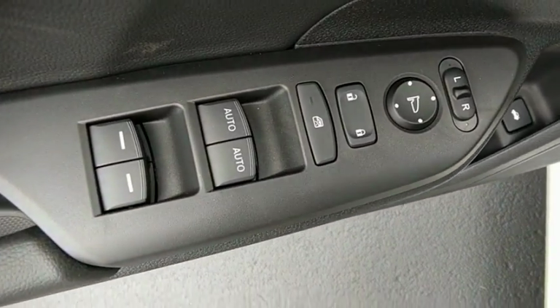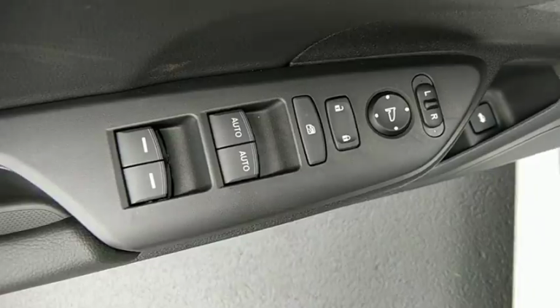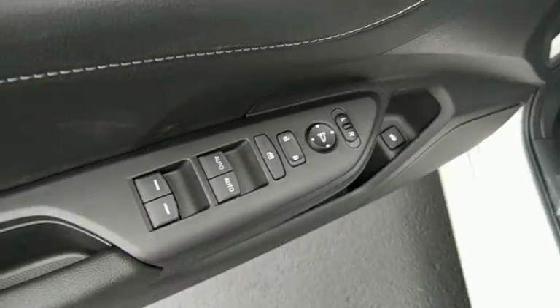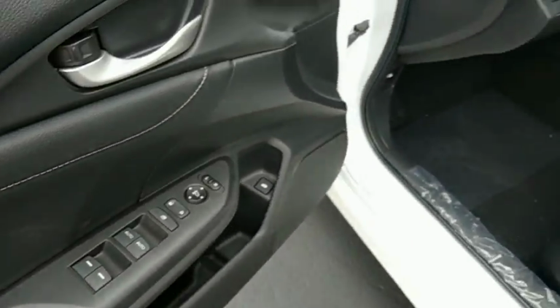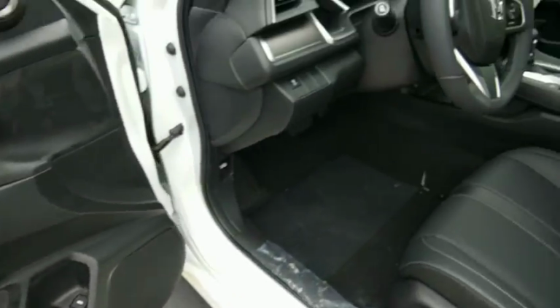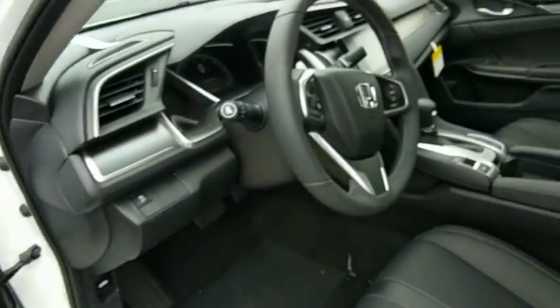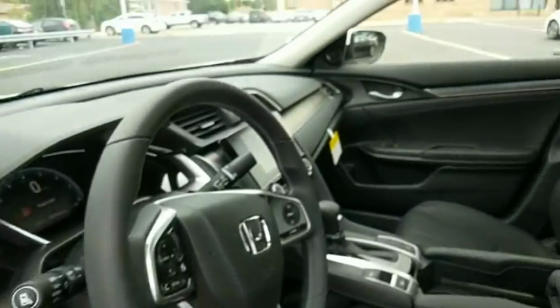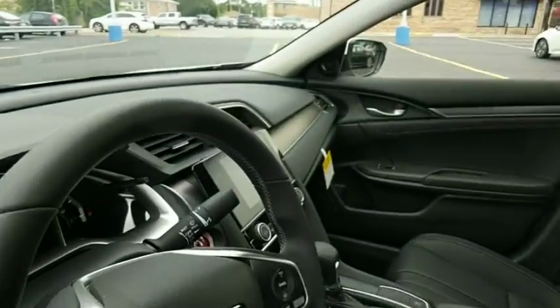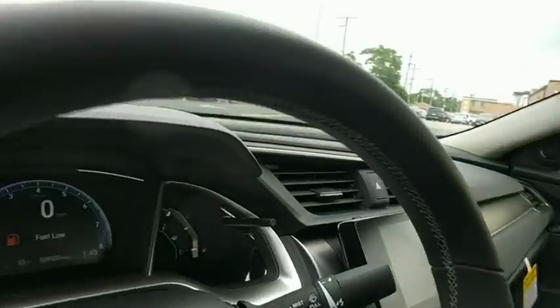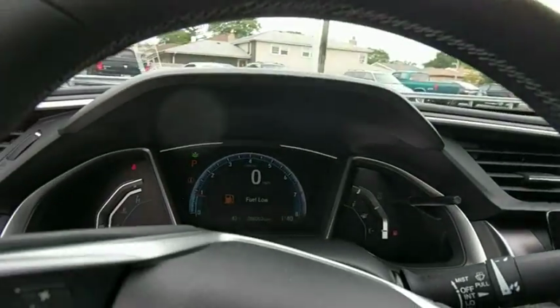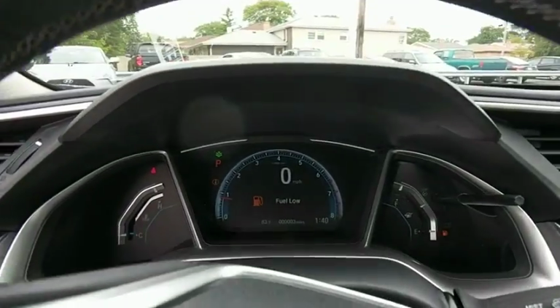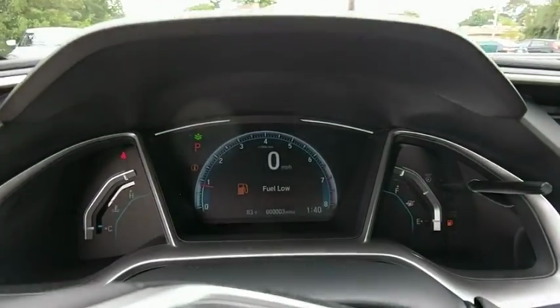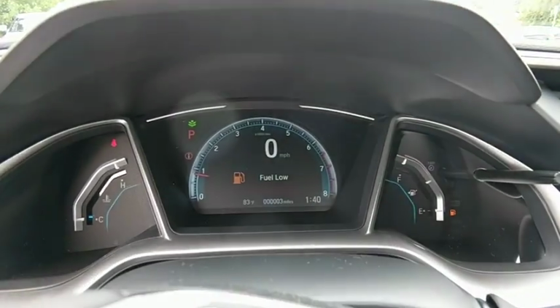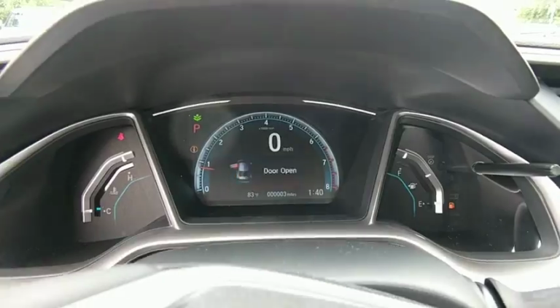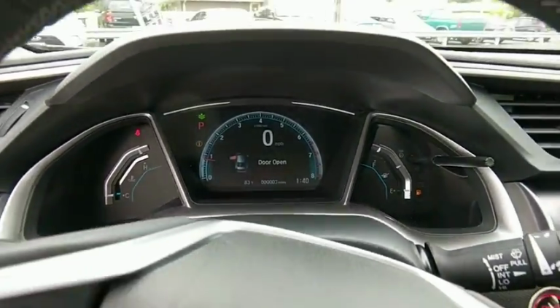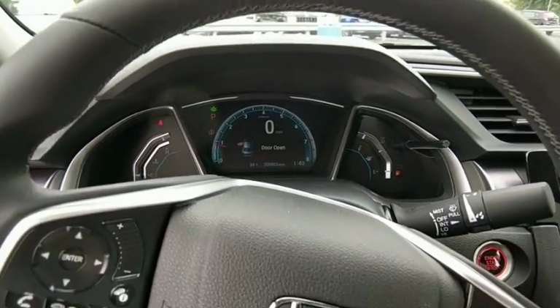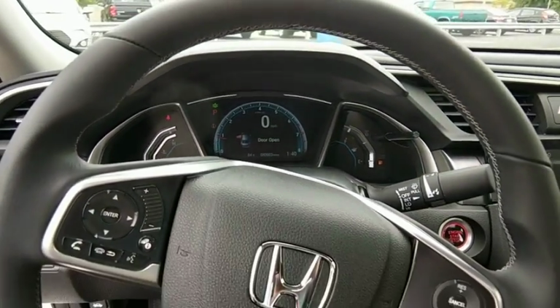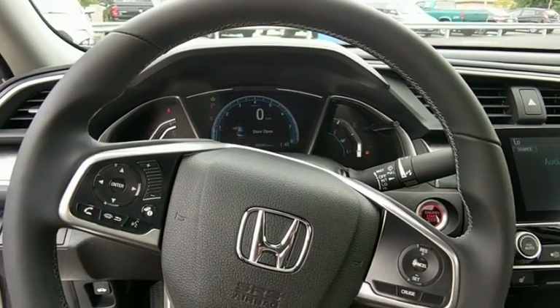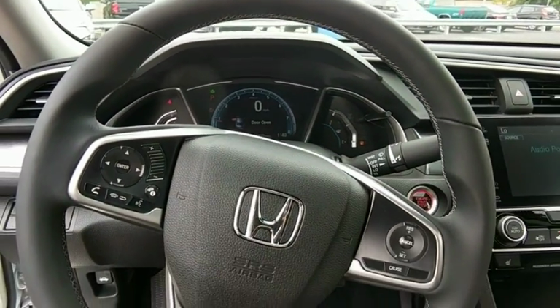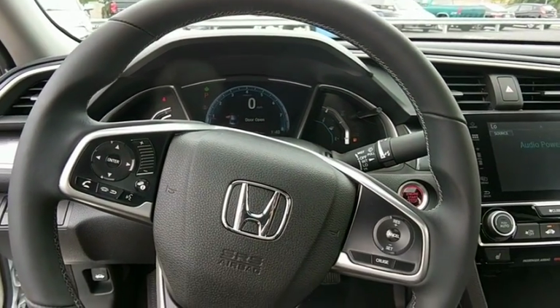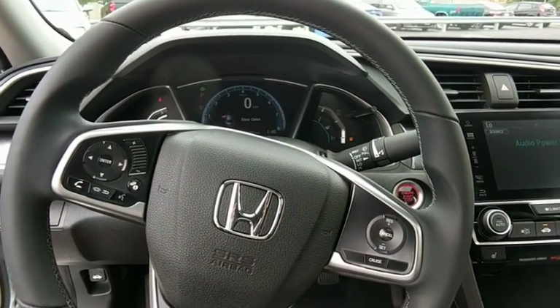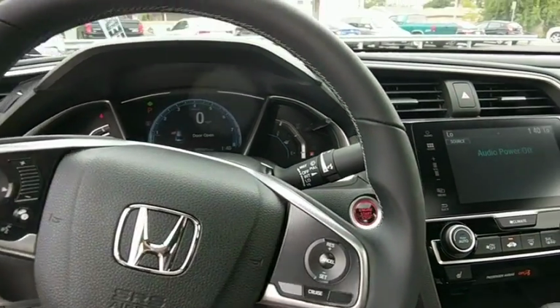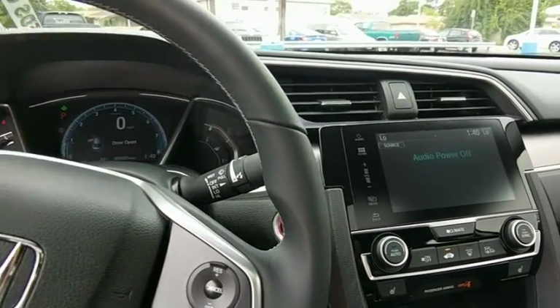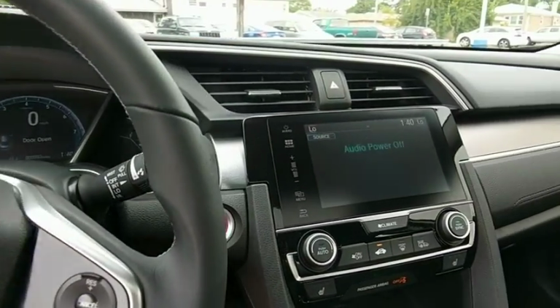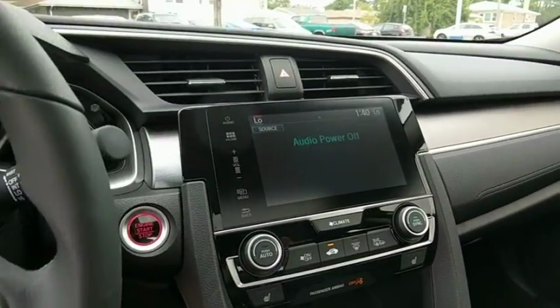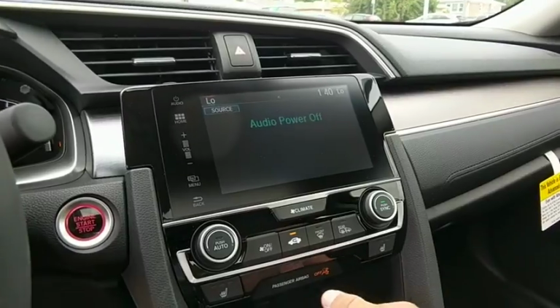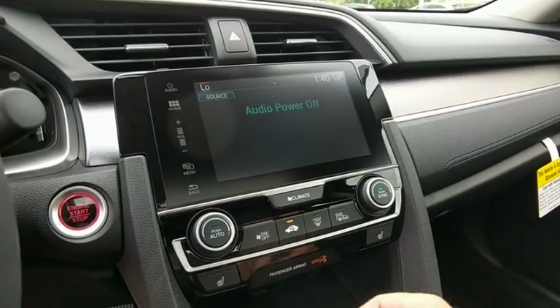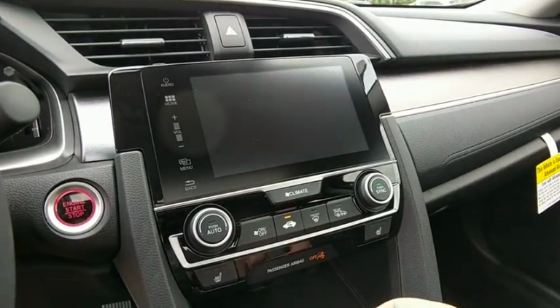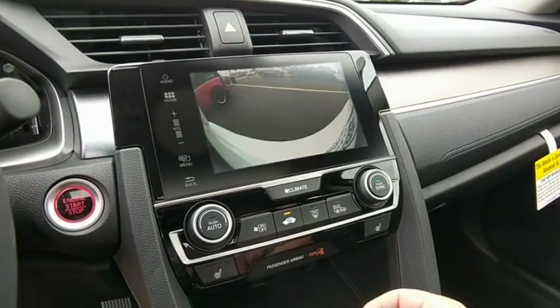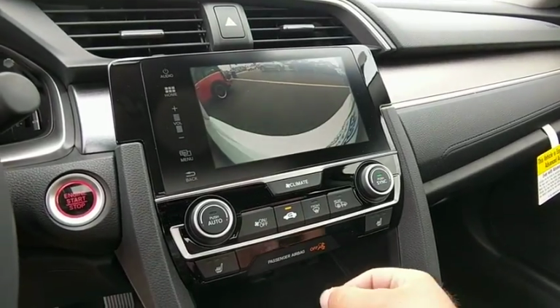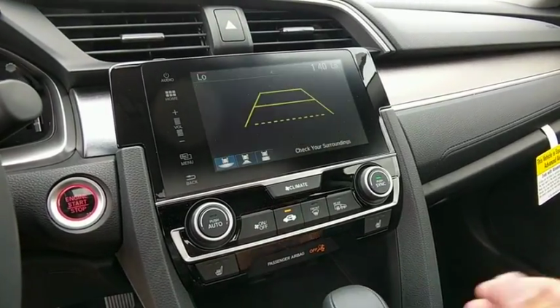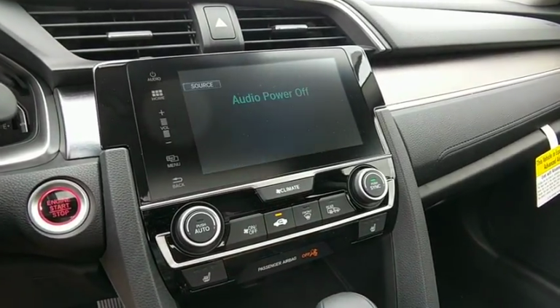Fog lights, heated front seats, trip computer, rear window defroster, electronic stability control, remote keyless entry, power moonroof, brake assist, tachometer, leather seats, panic alarm, power driver's seat.